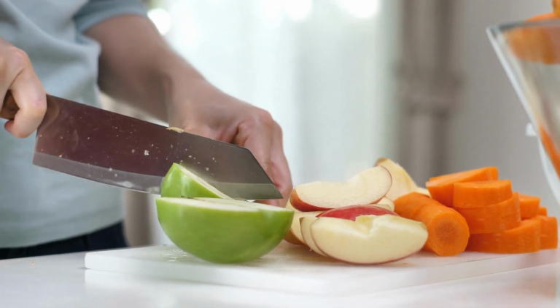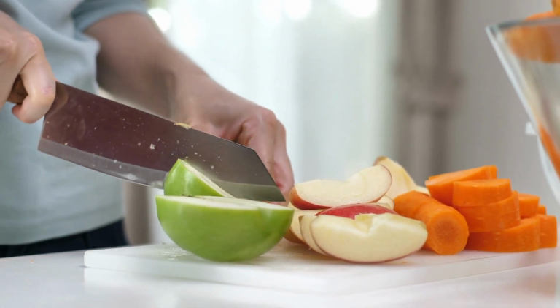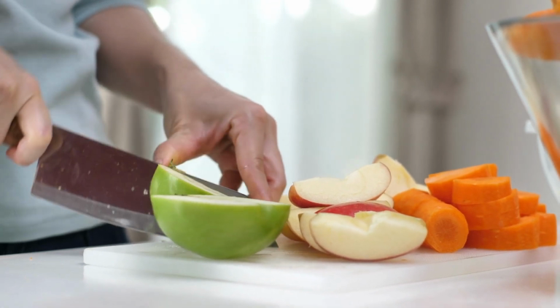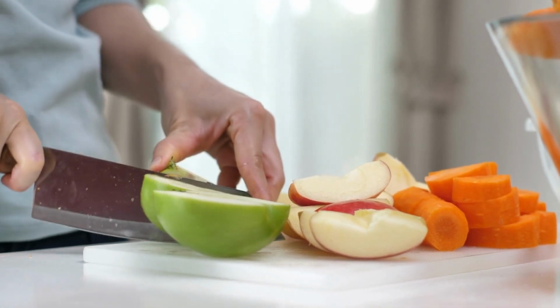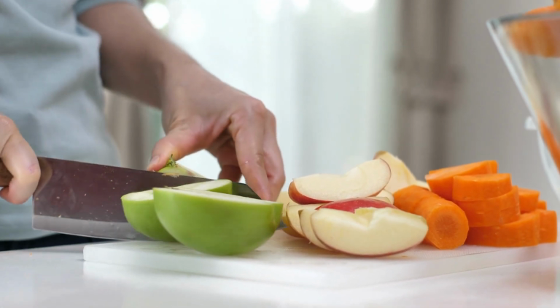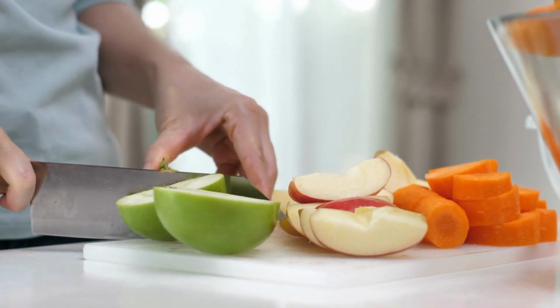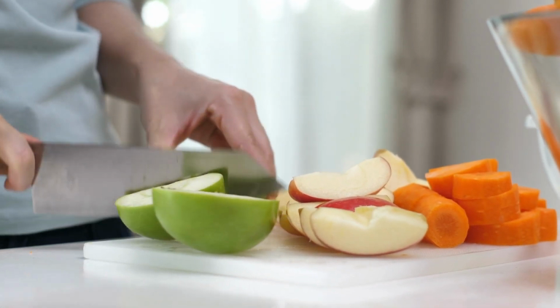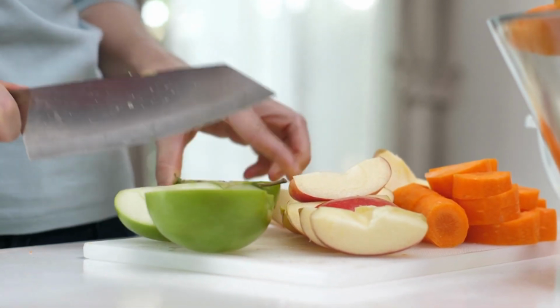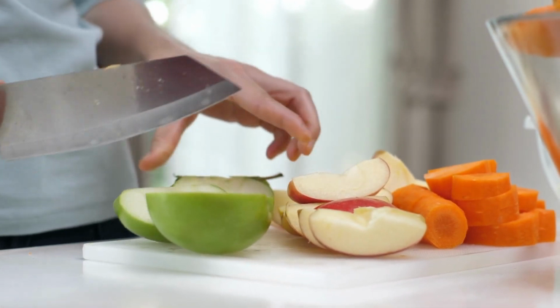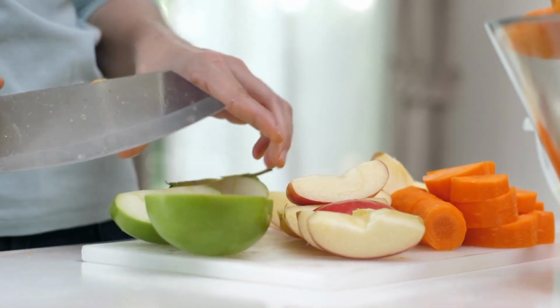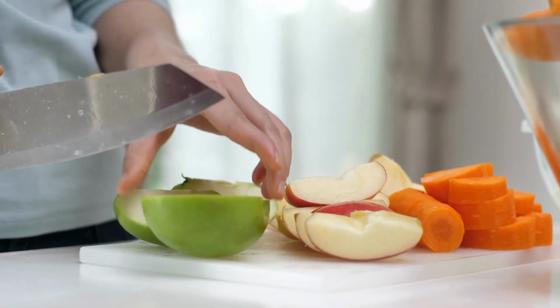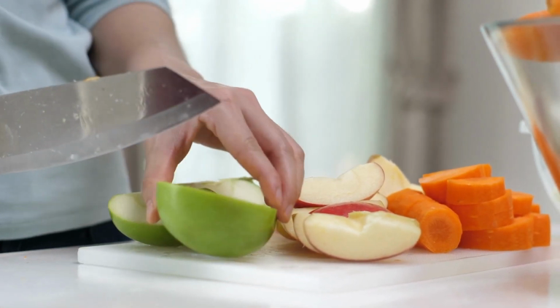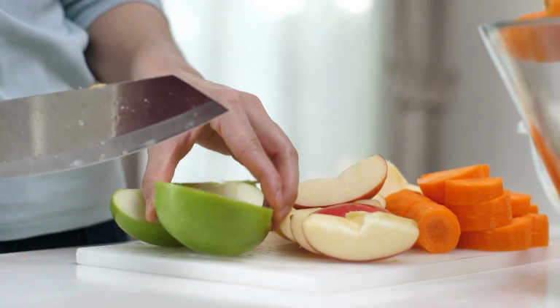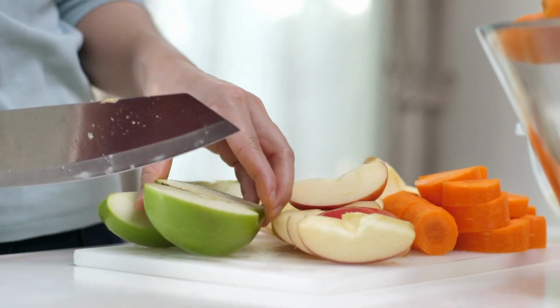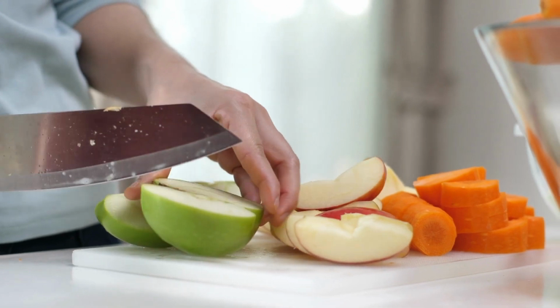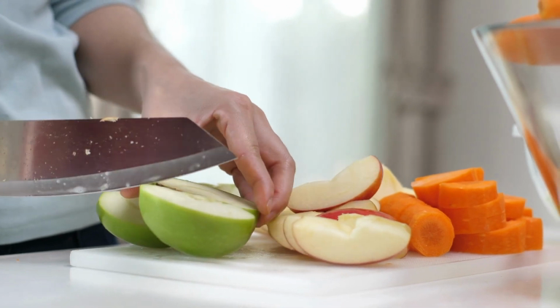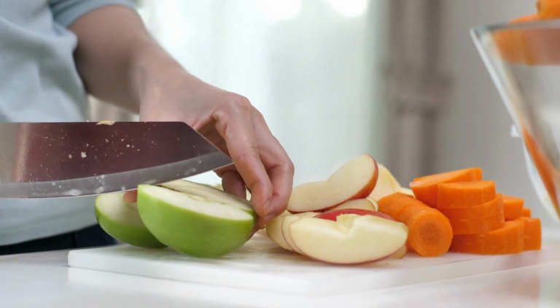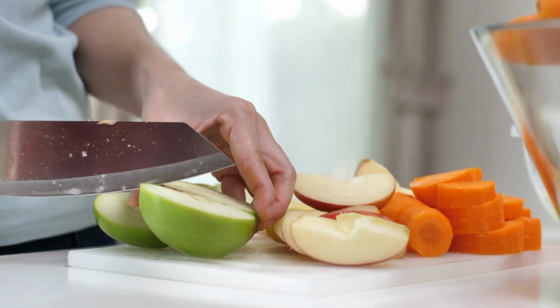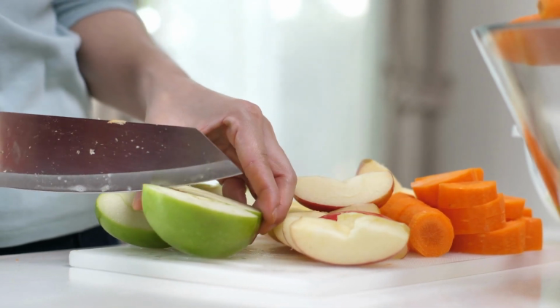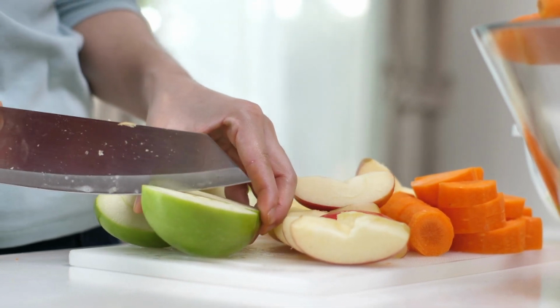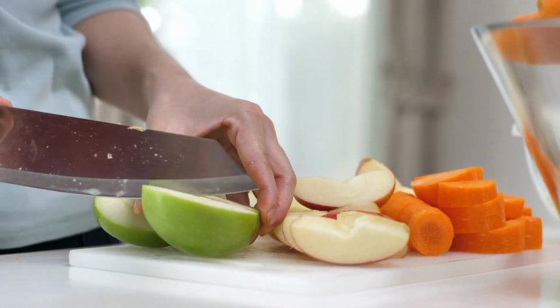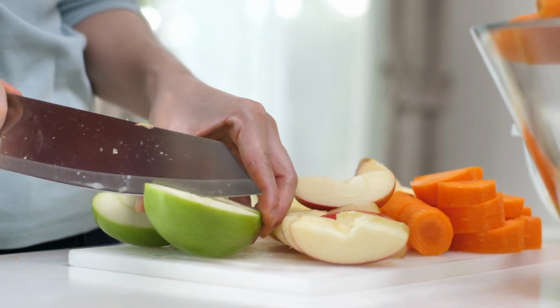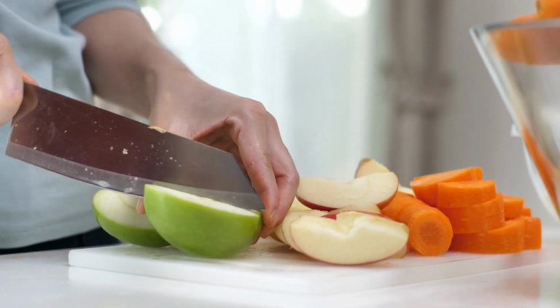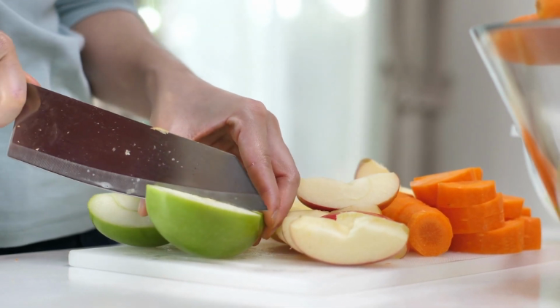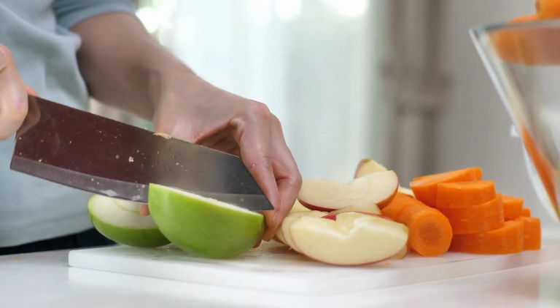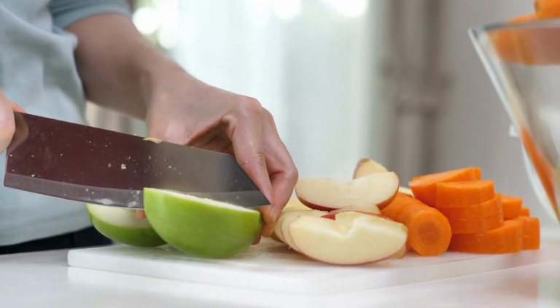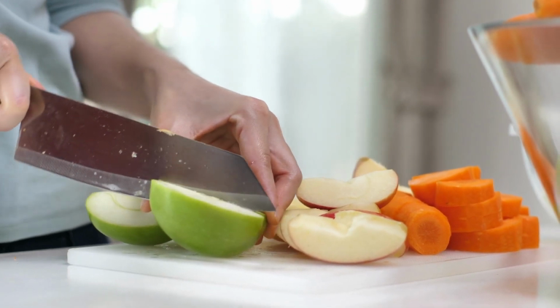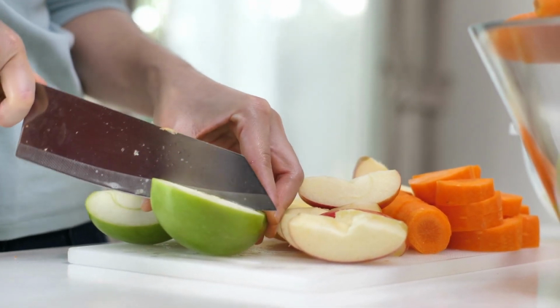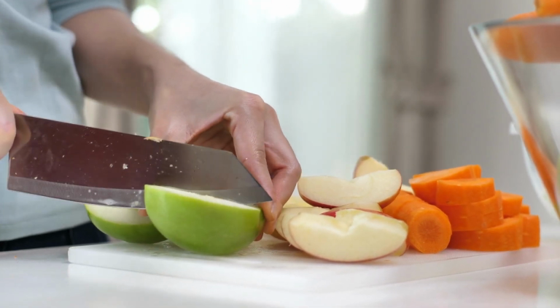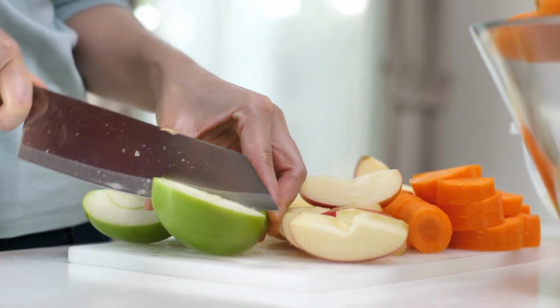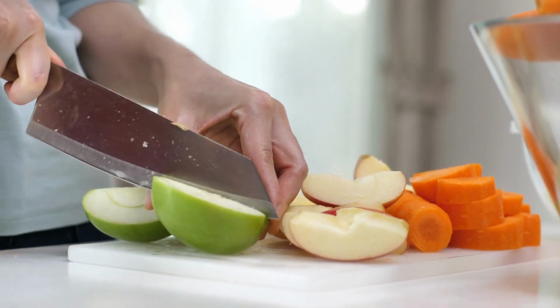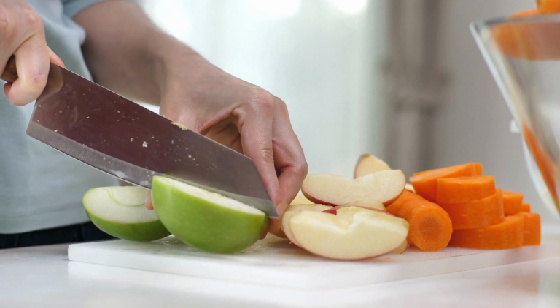On average, the pH level of human blood is between 7.35 and 7.45. Levels 7 and above are considered alkaline.